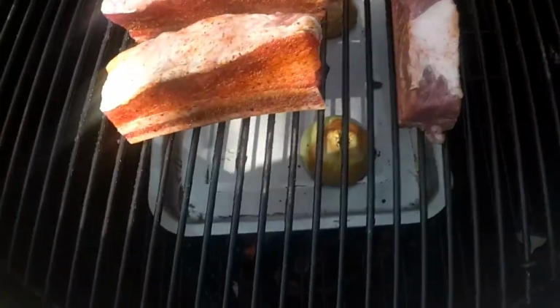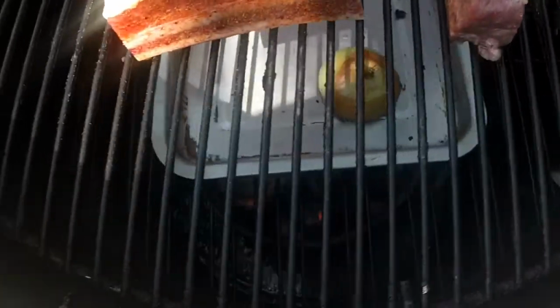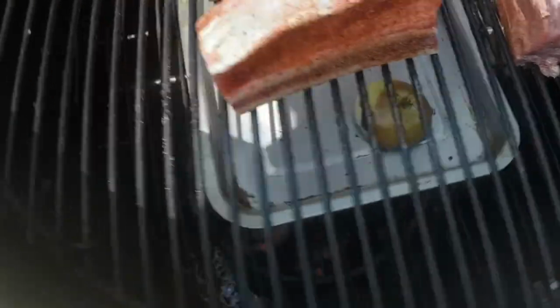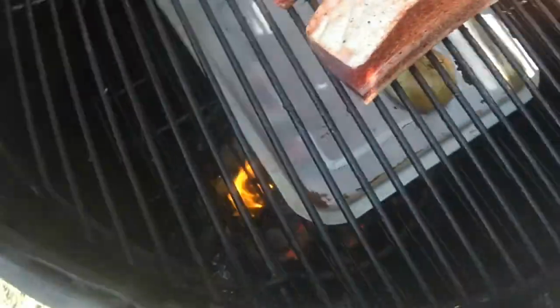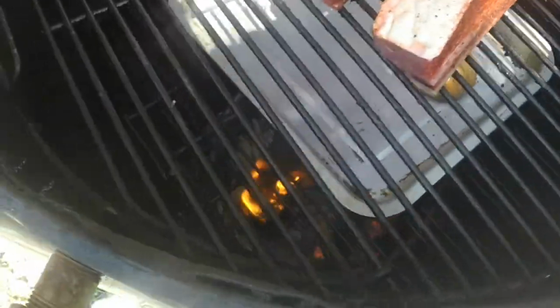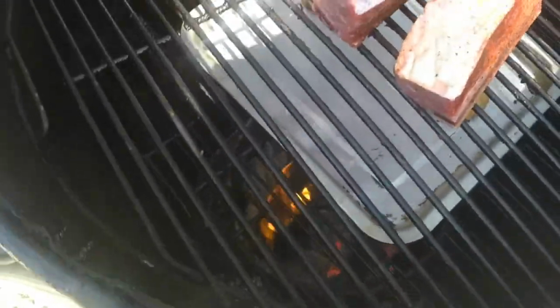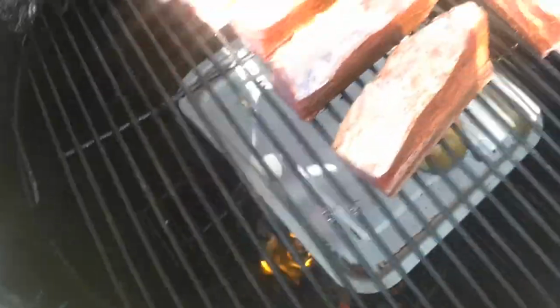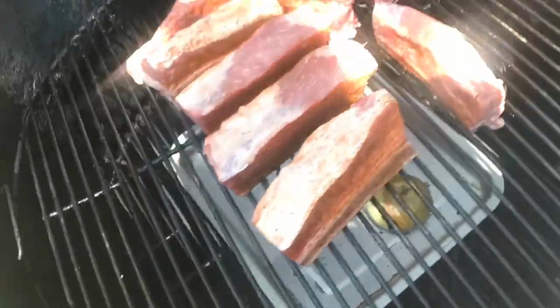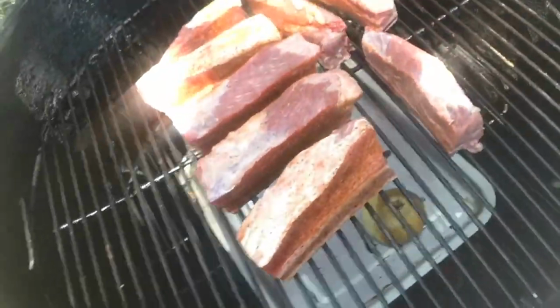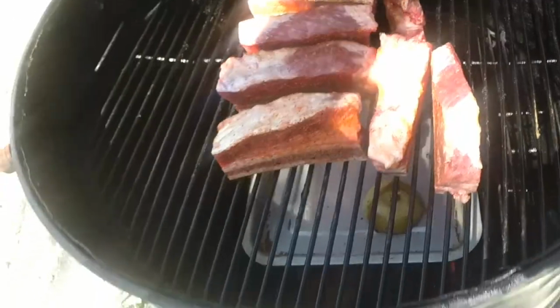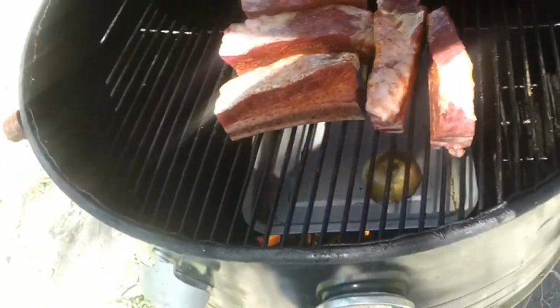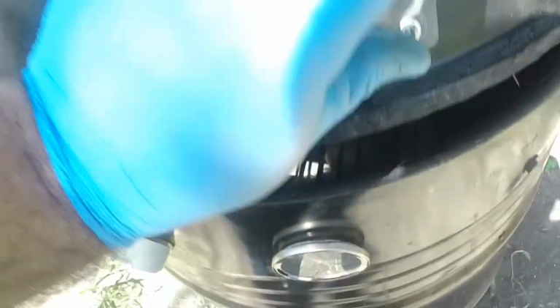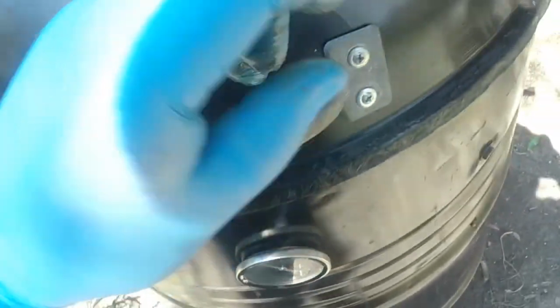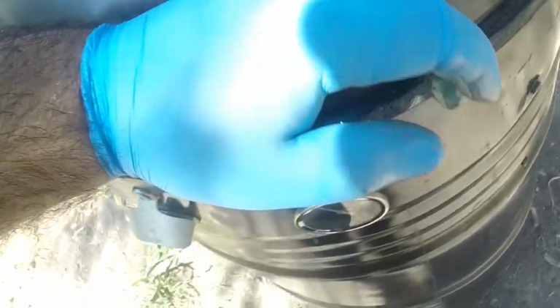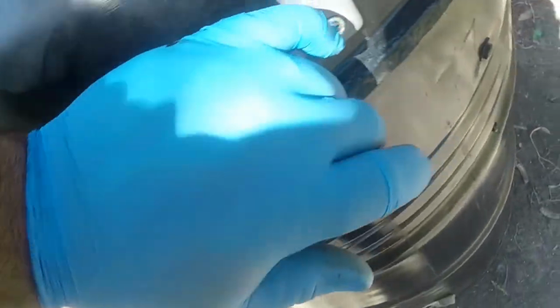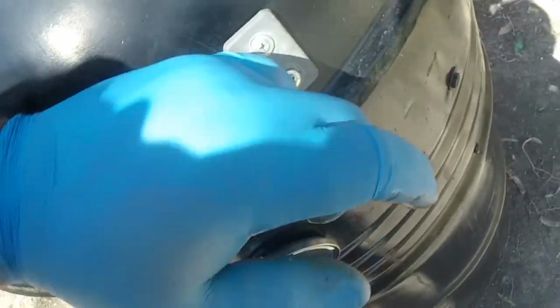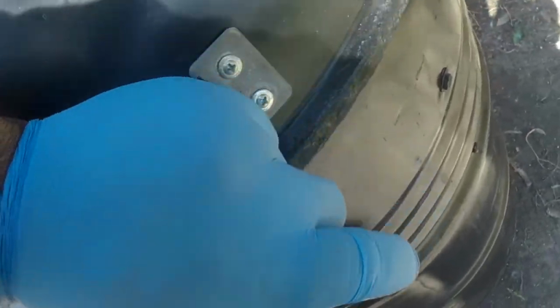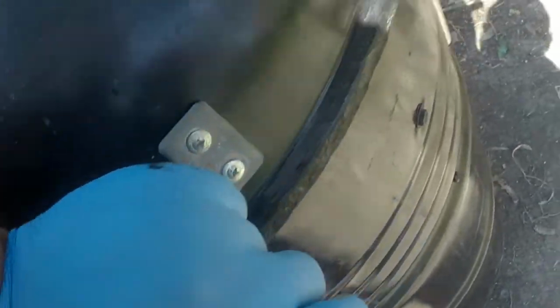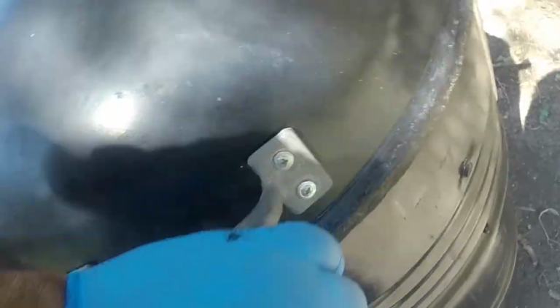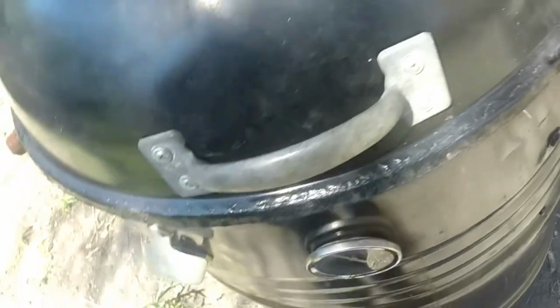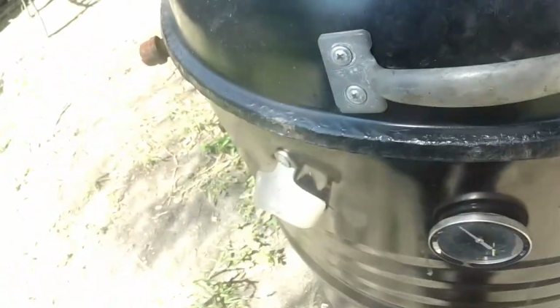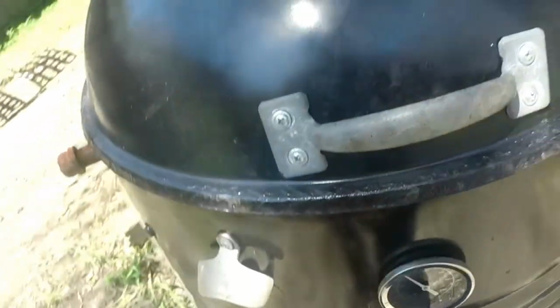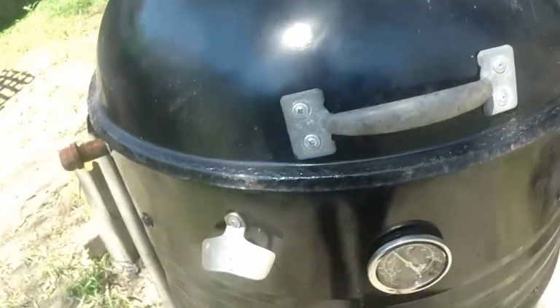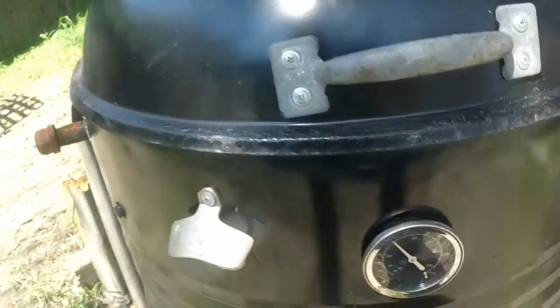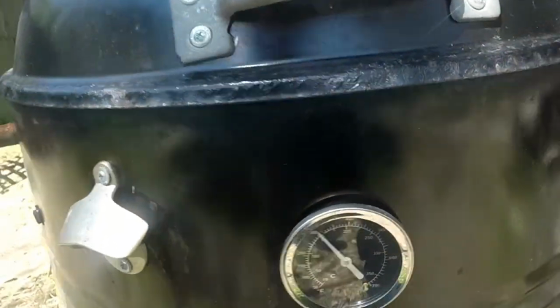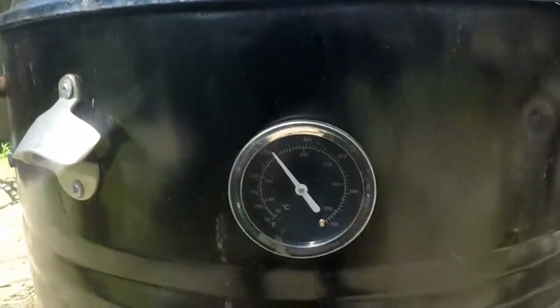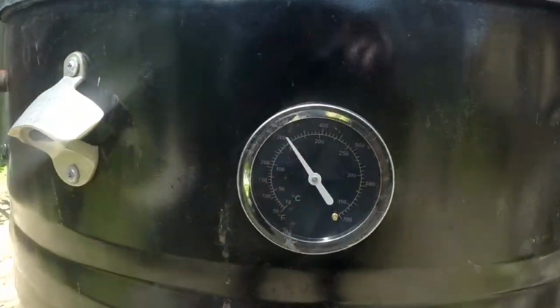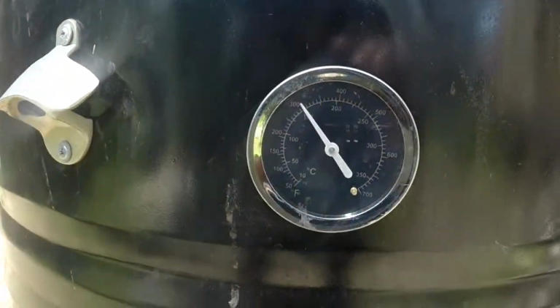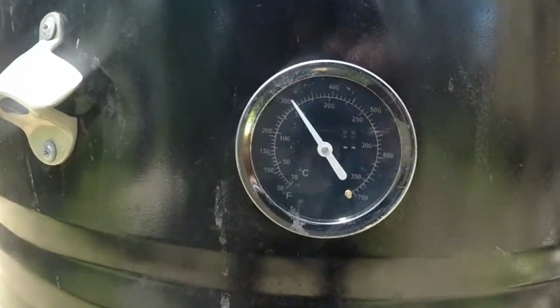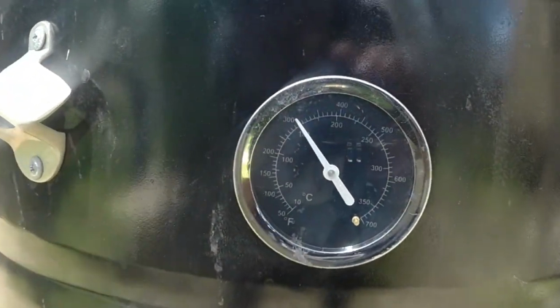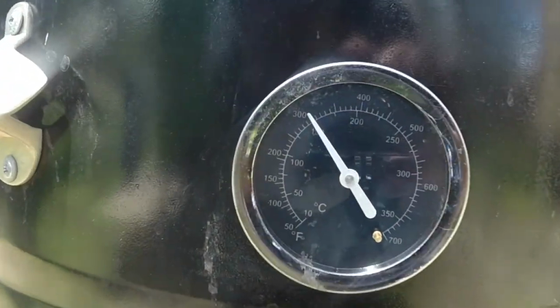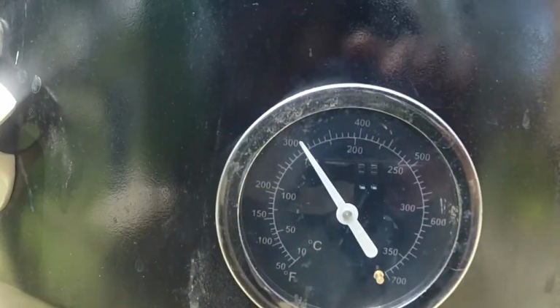I'm going to smoke these ribs for about 6 hours at about 280 degrees. The temperature should go down to about 230 degrees by the end of the cook.